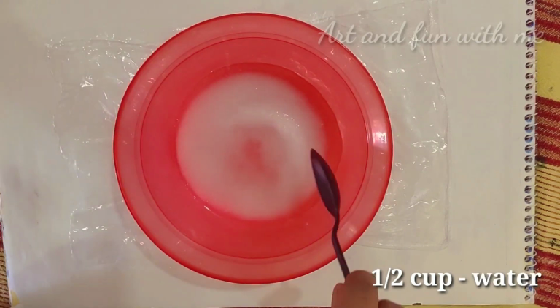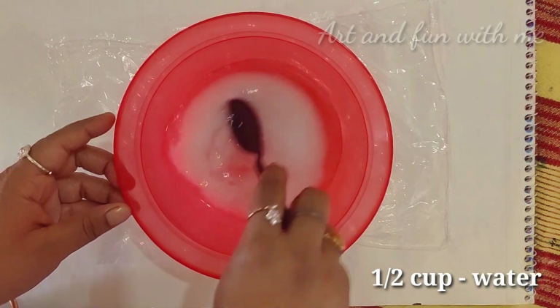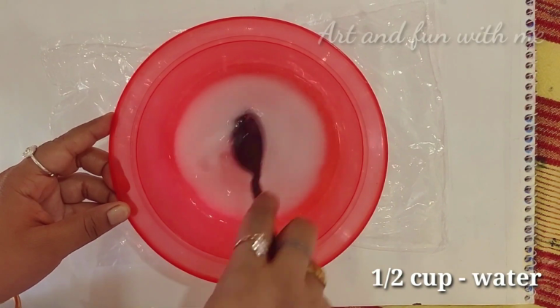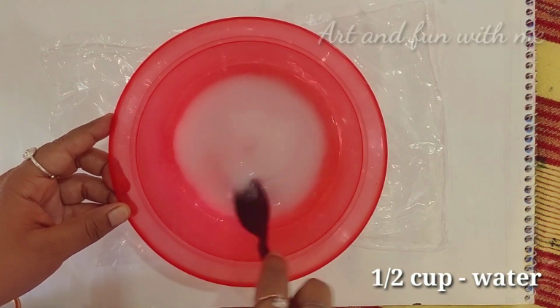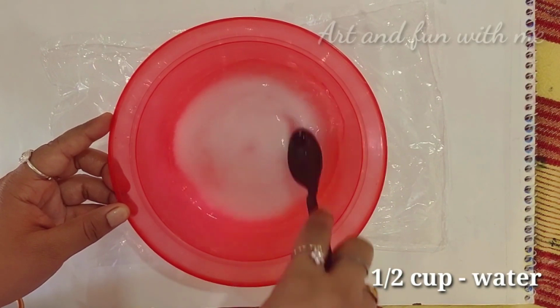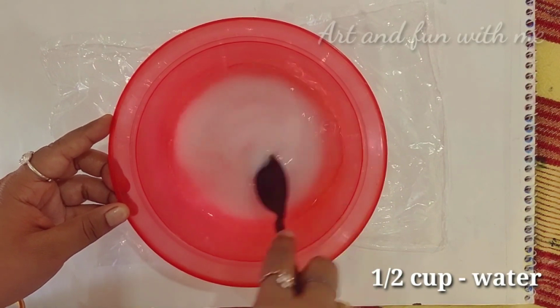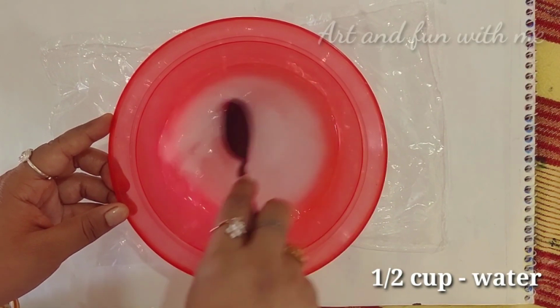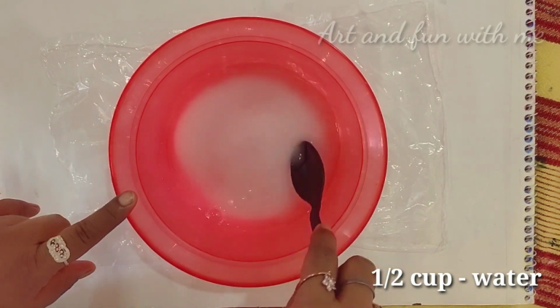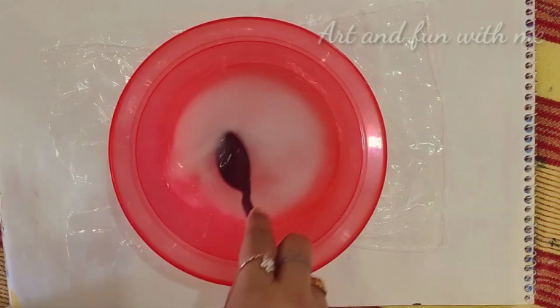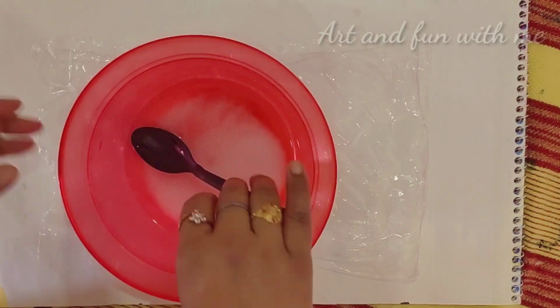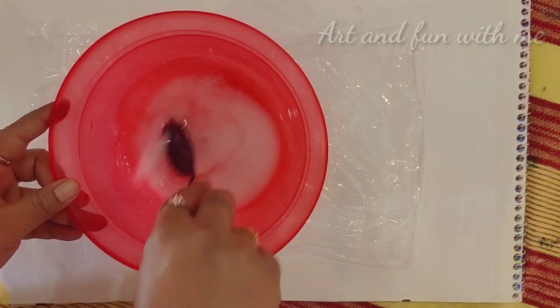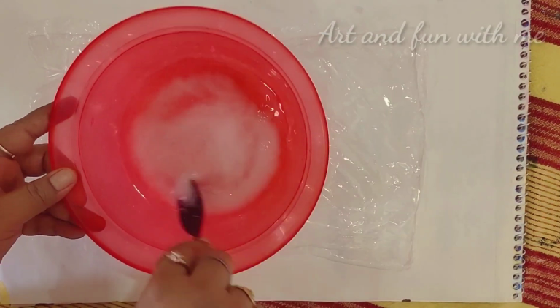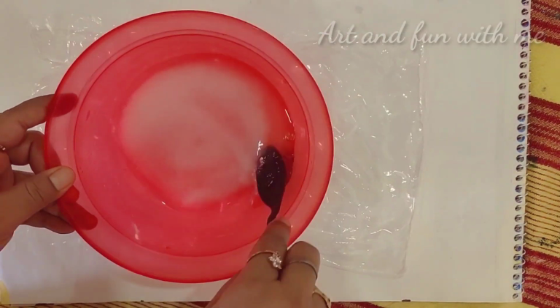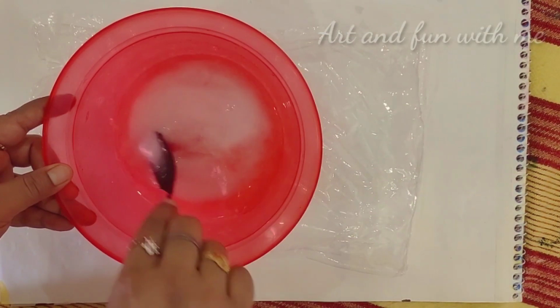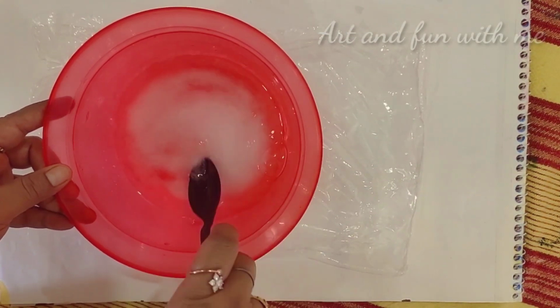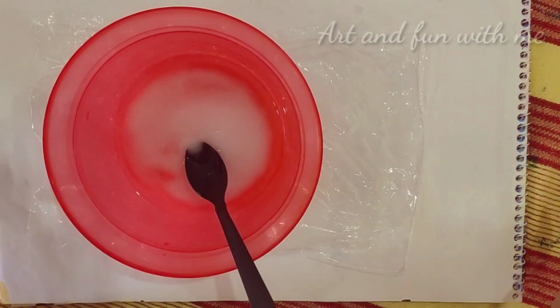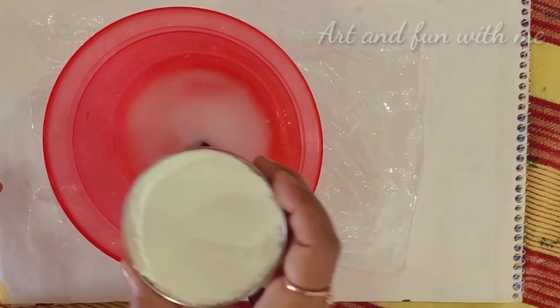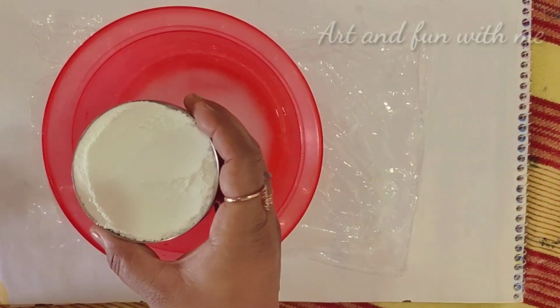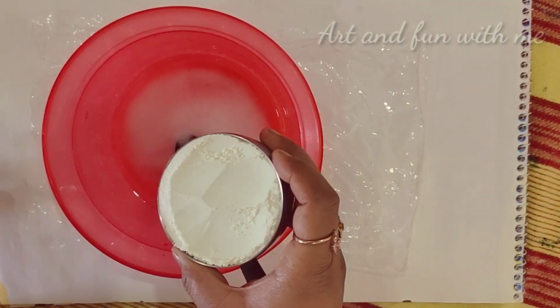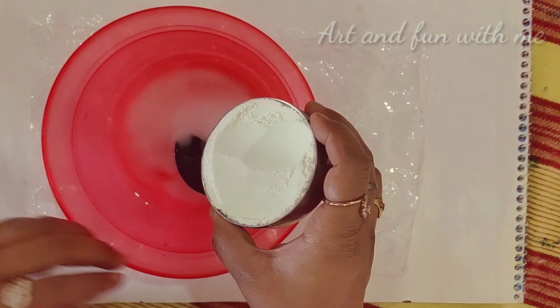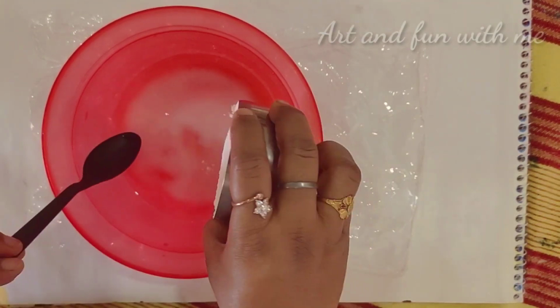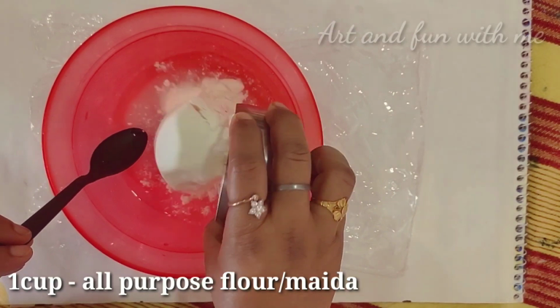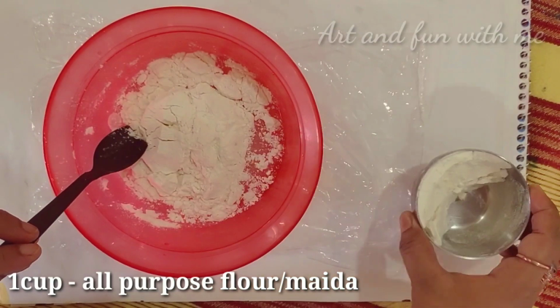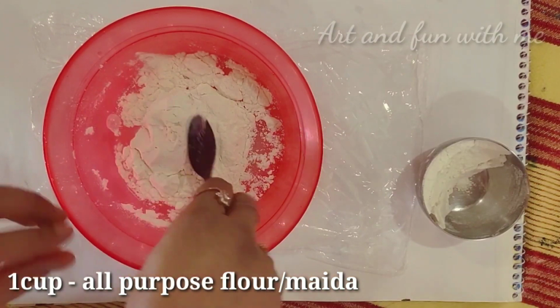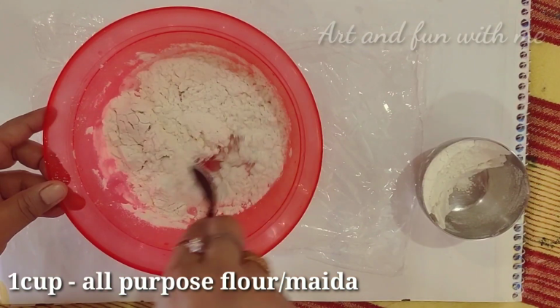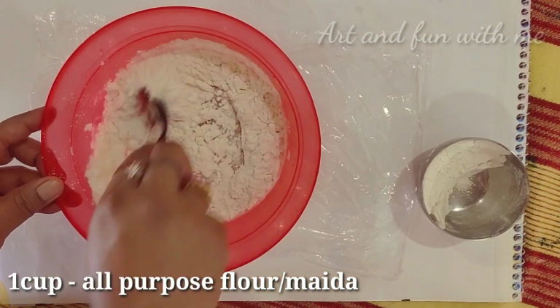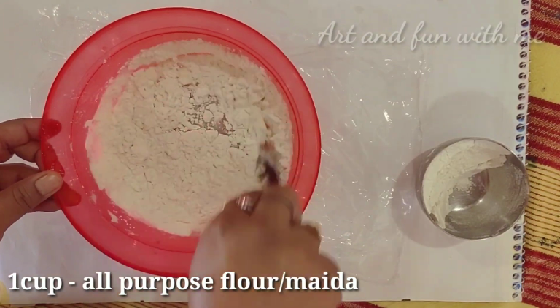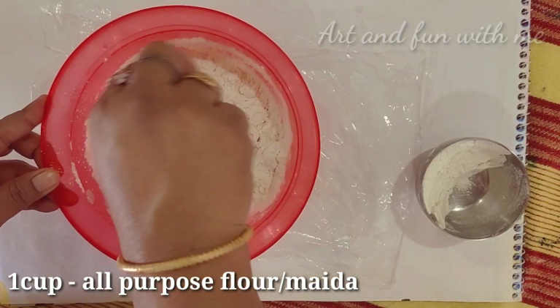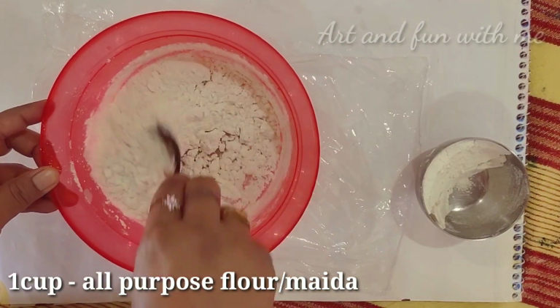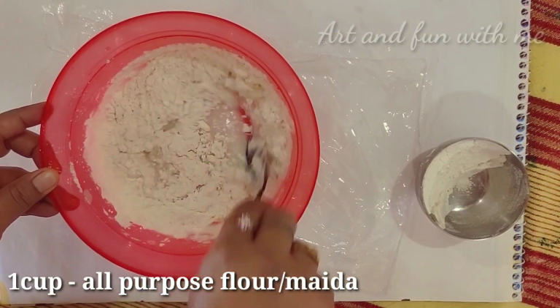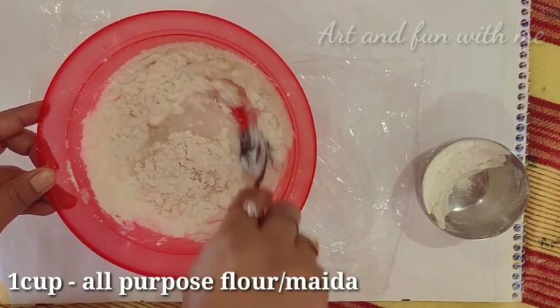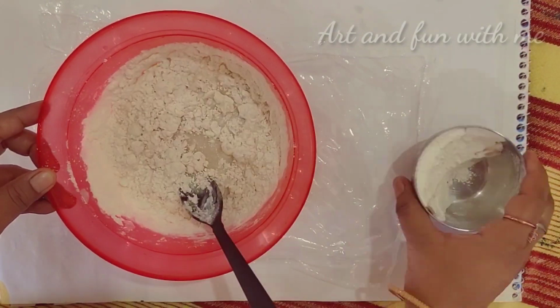Now I am taking half cup of water and mixing them well. Mix them well until most of the particles of salt dissolve in water.